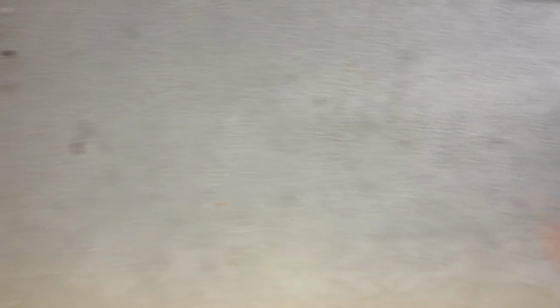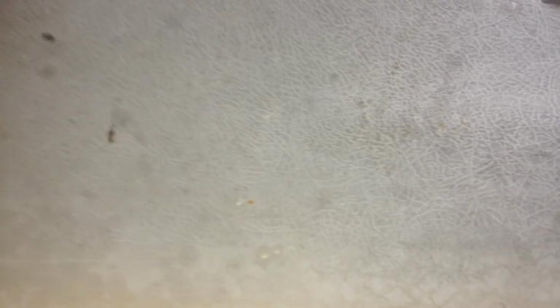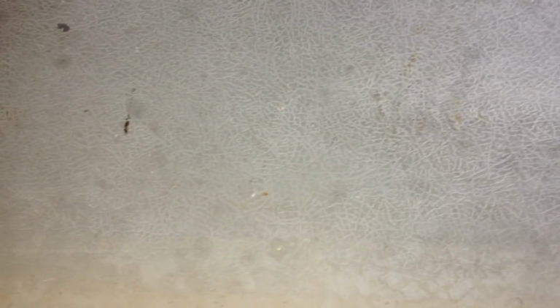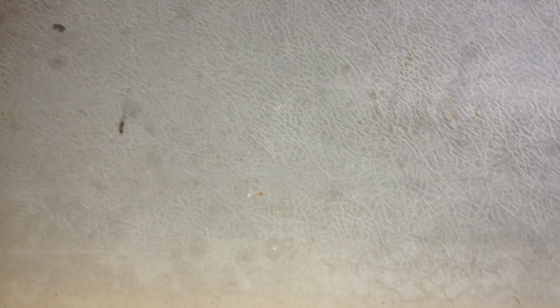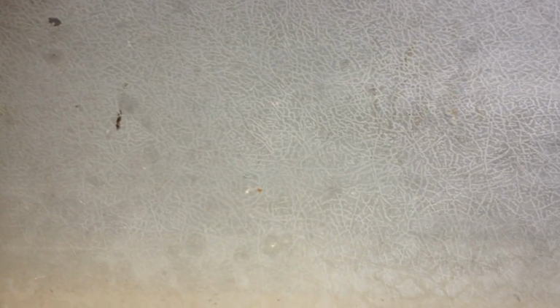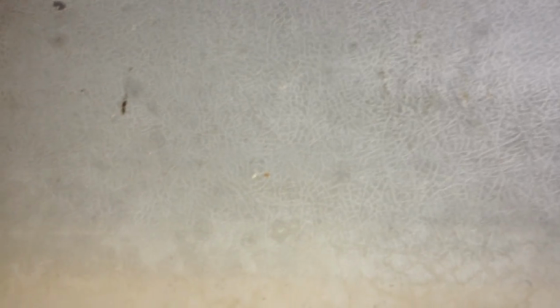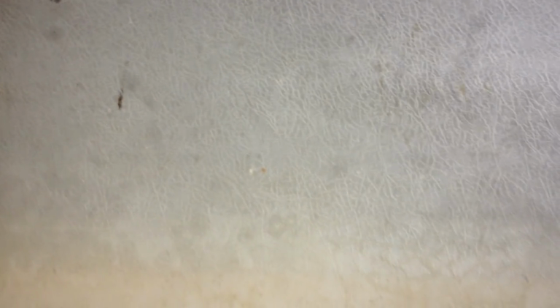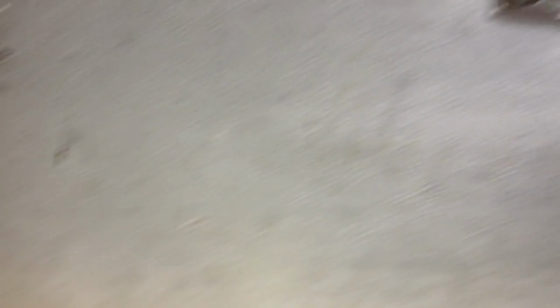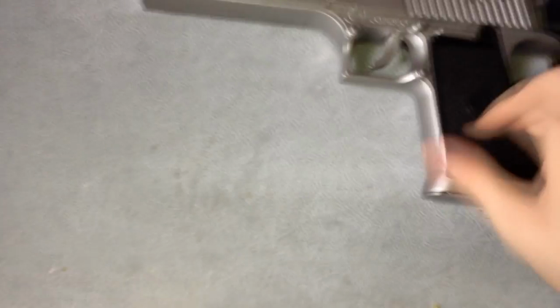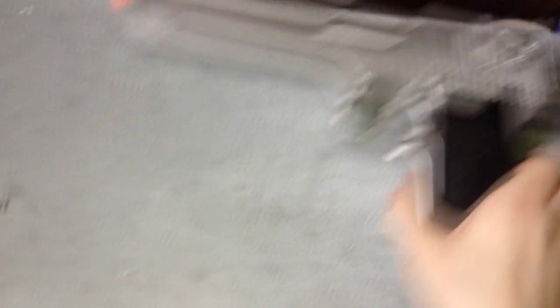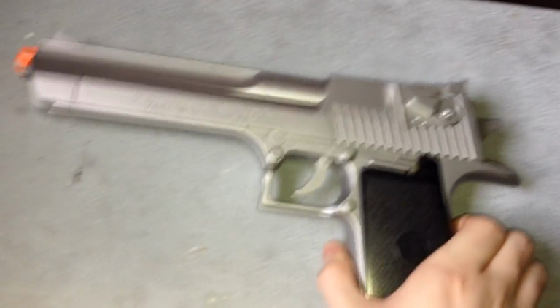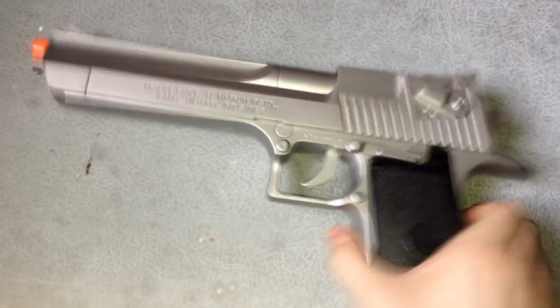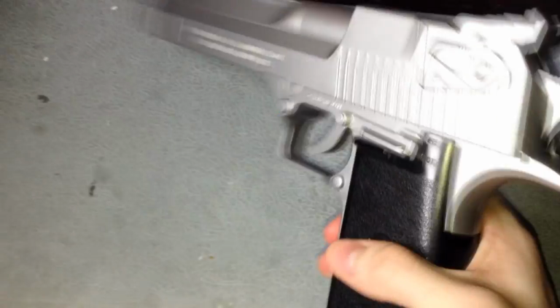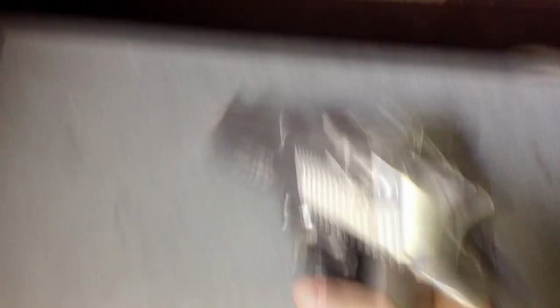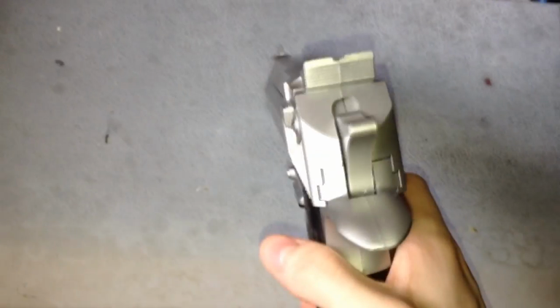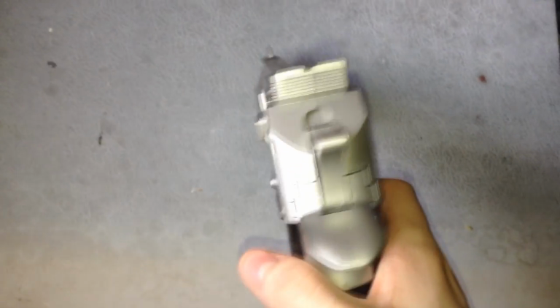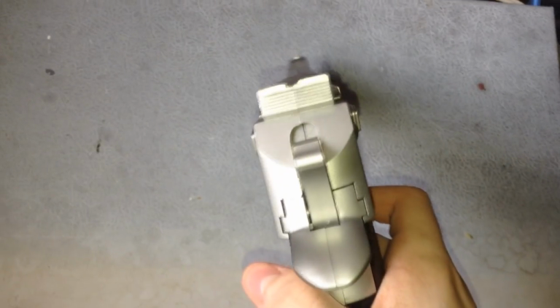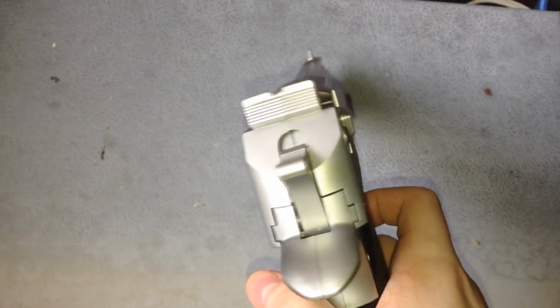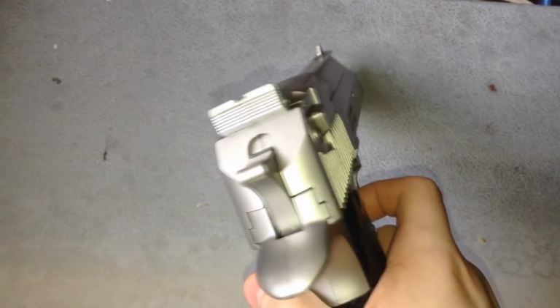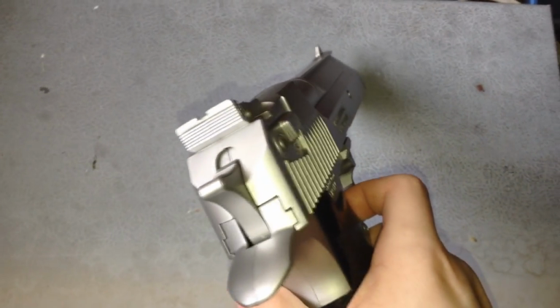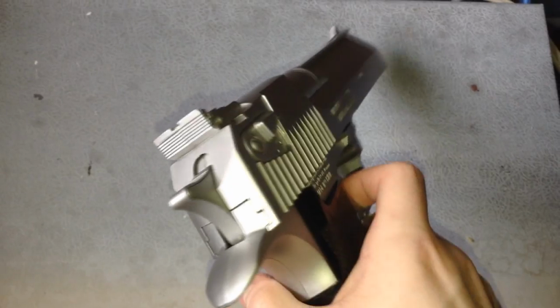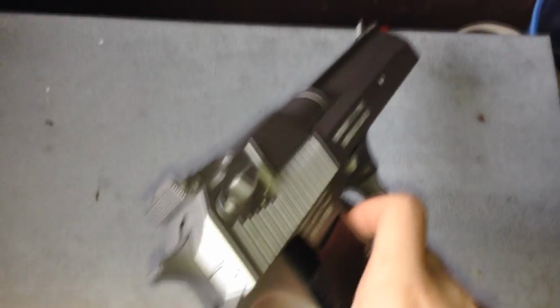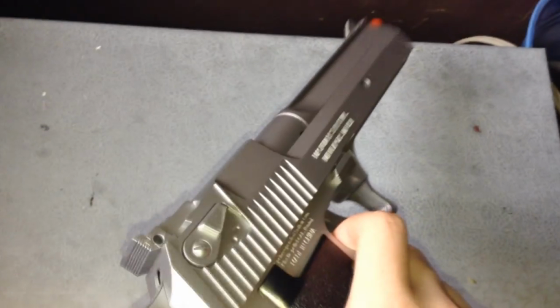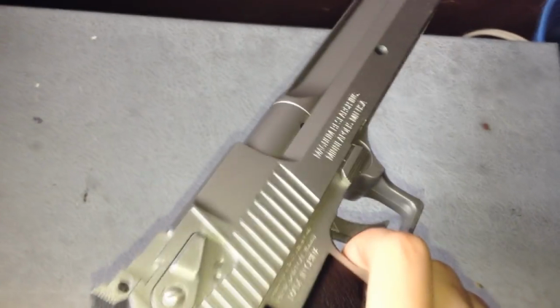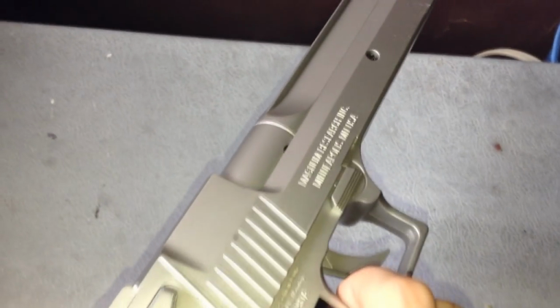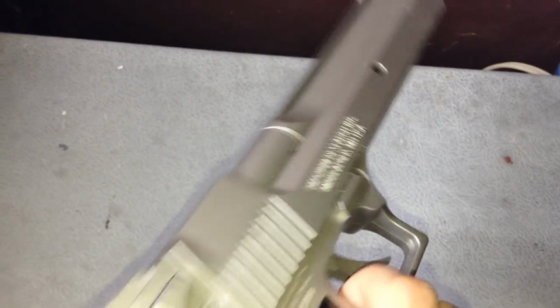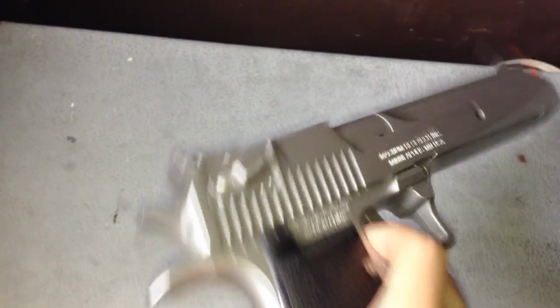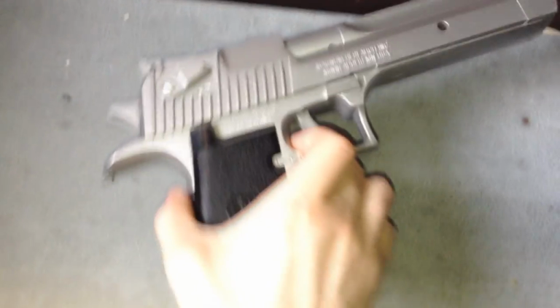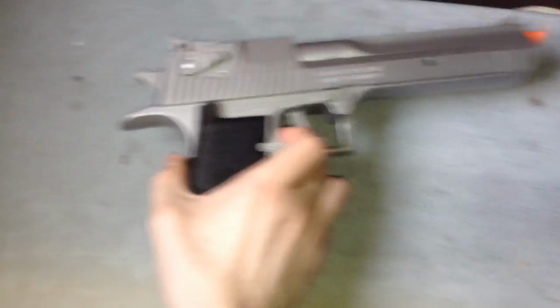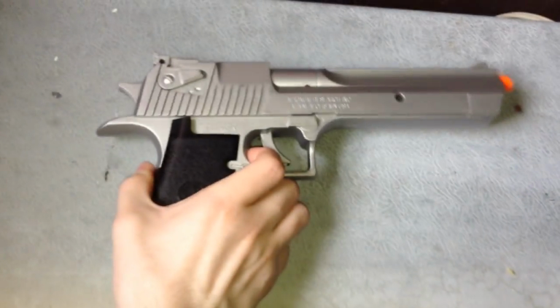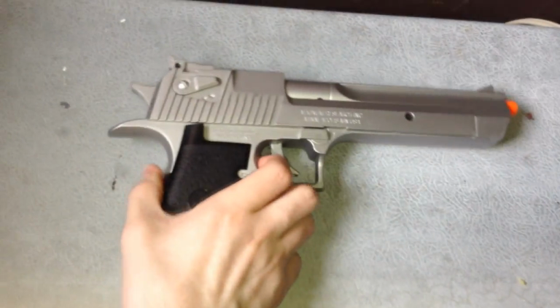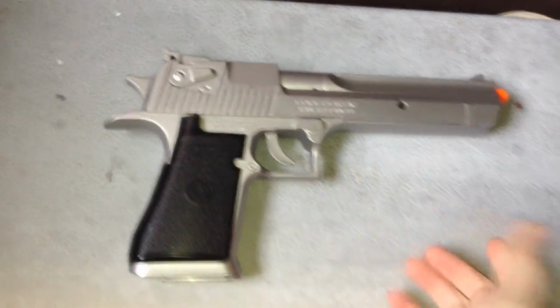Getting into the specifications of the airsoft version: it goes 230 FPS with a range of 70 to 80 feet, barrel length is 6 inches, and the magazine capacity is 28 rounds.